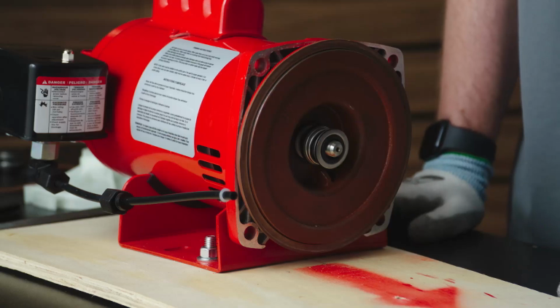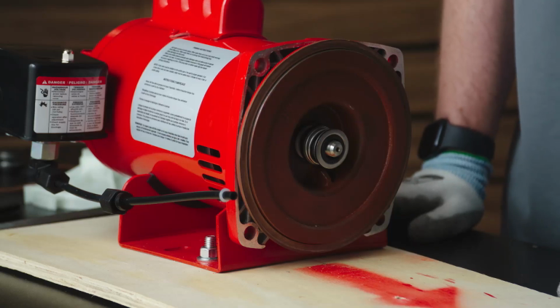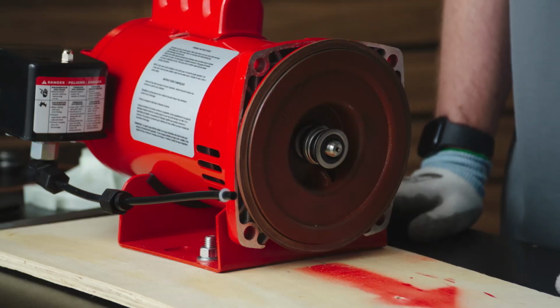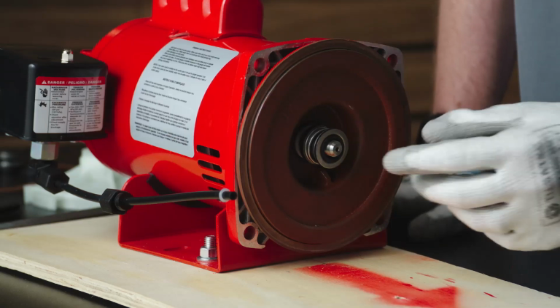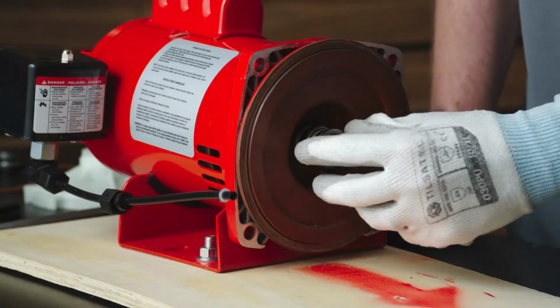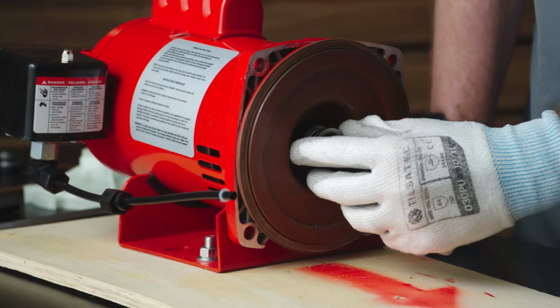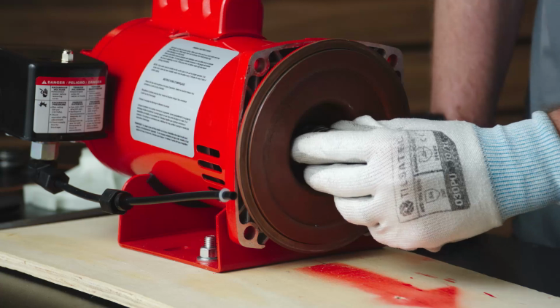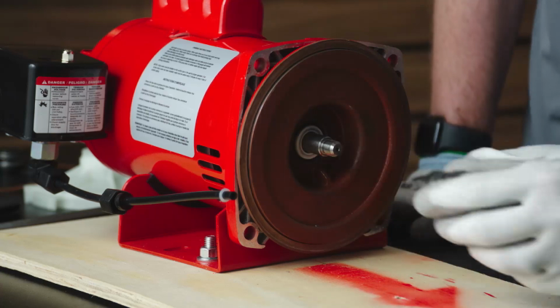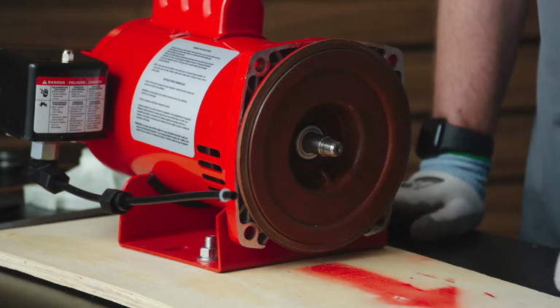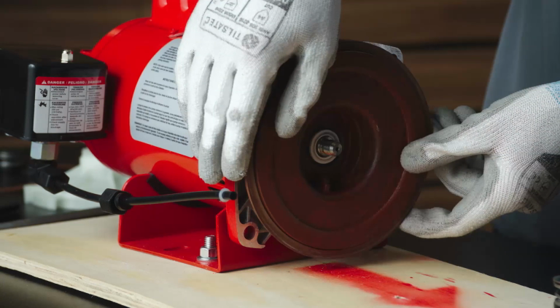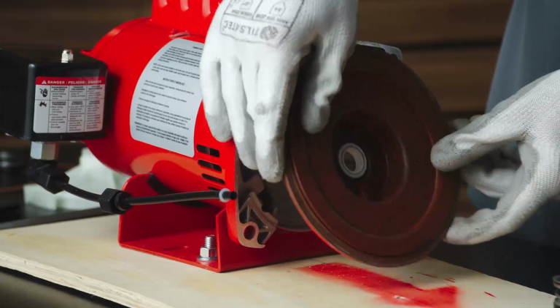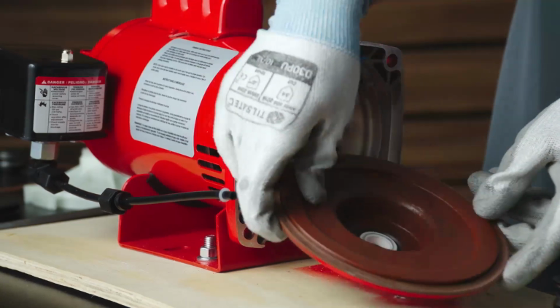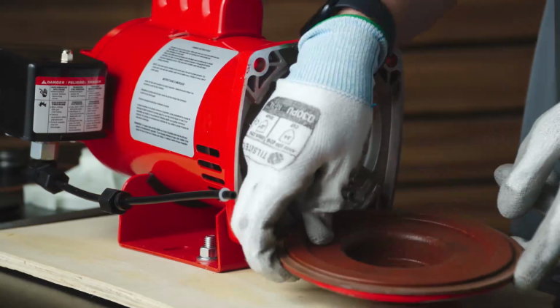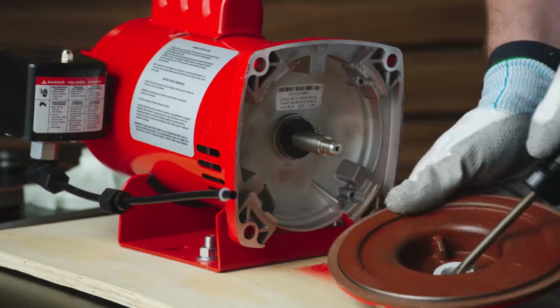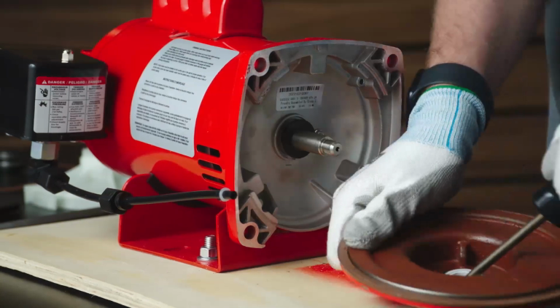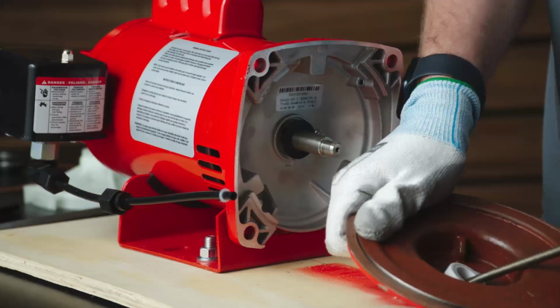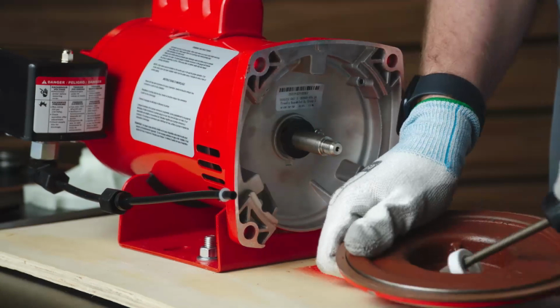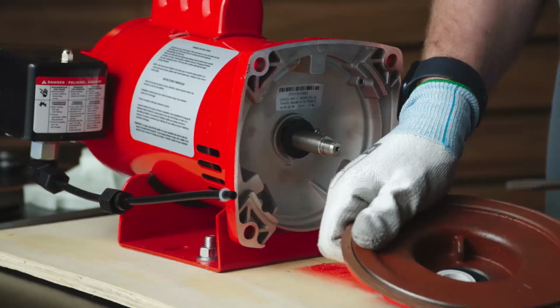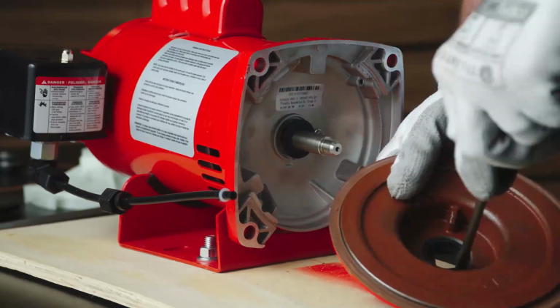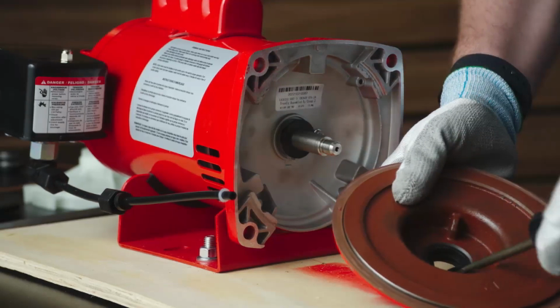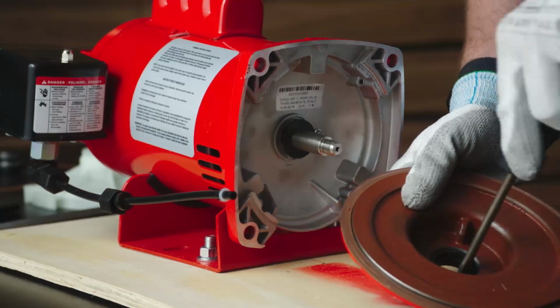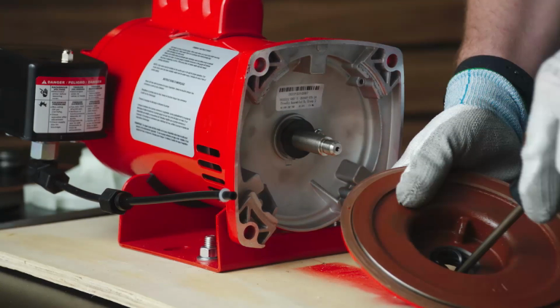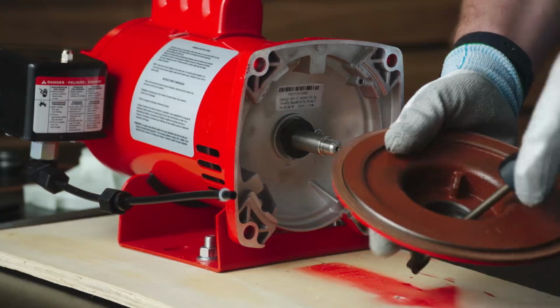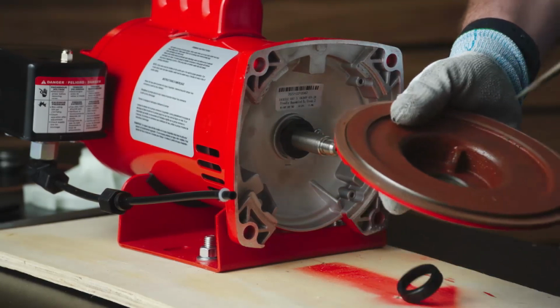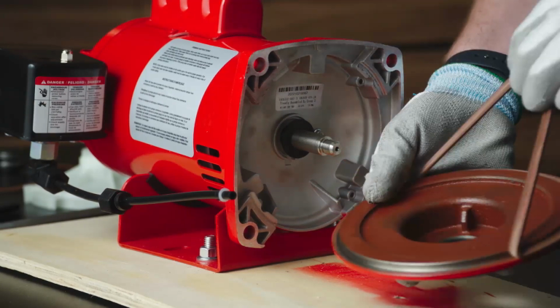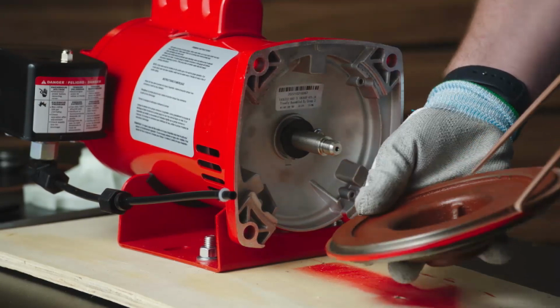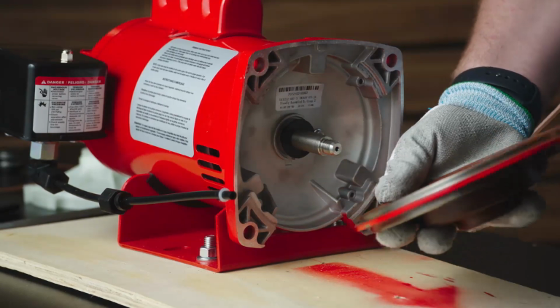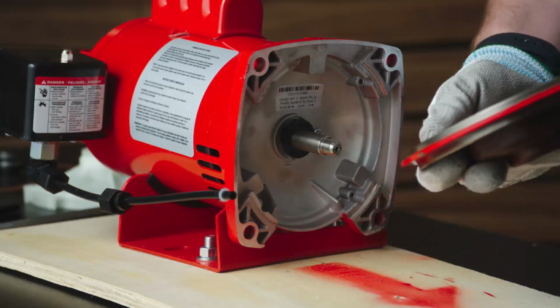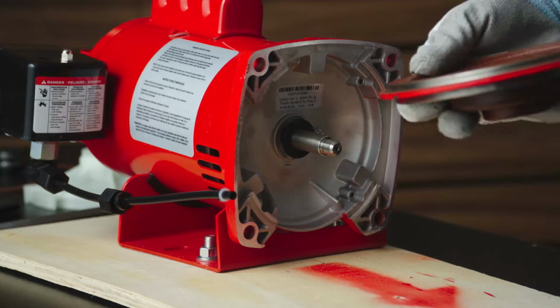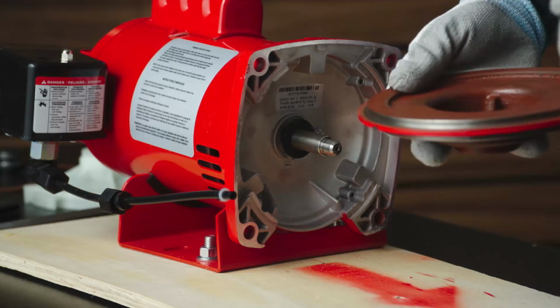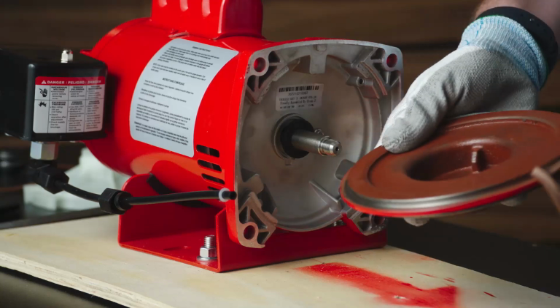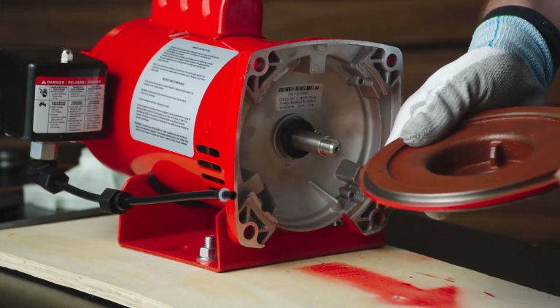After removing the impeller, slip the rotating seal off the shaft. Remove the seal plate. Remove the ceramic seal seat from the seal plate. Inspect all parts and replace any that are worn or damaged.